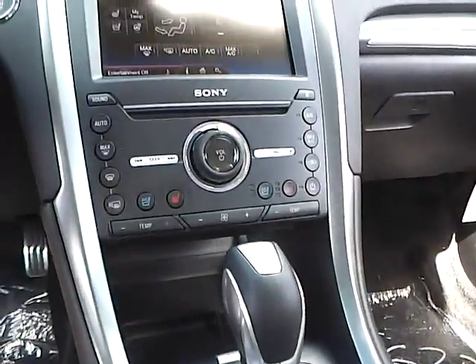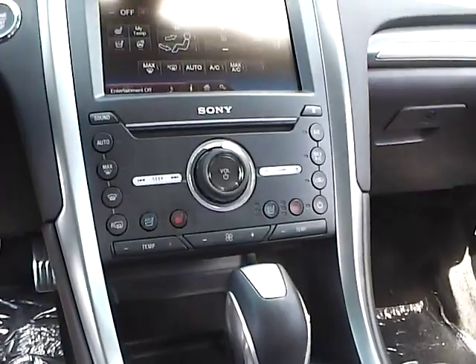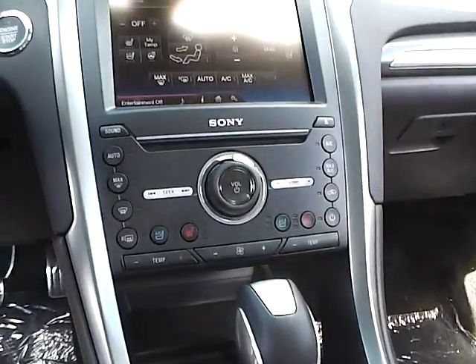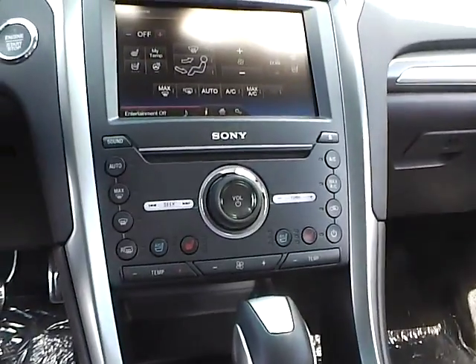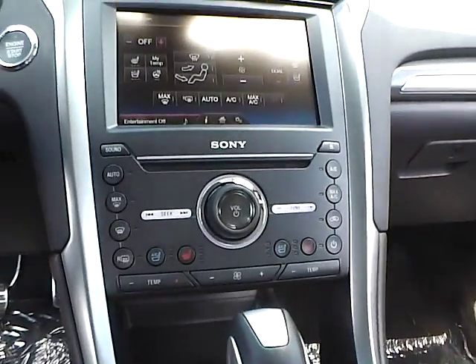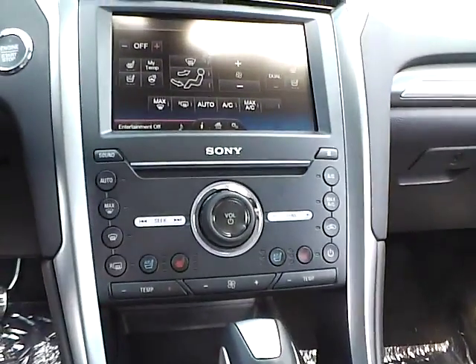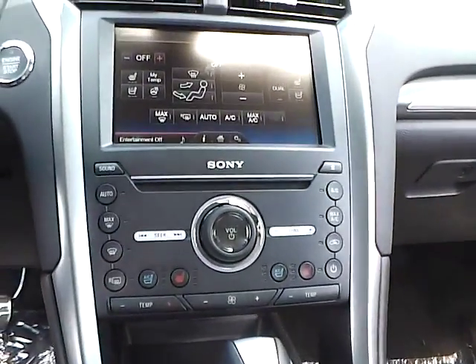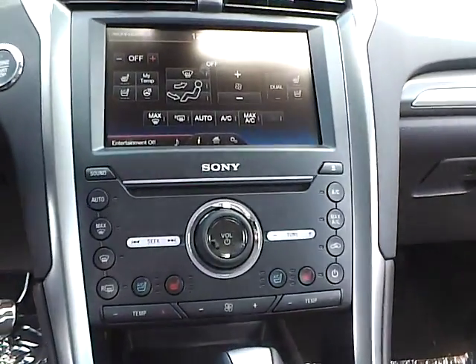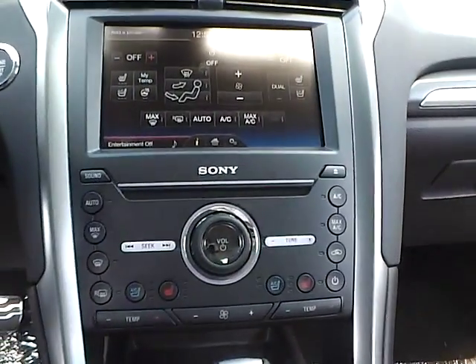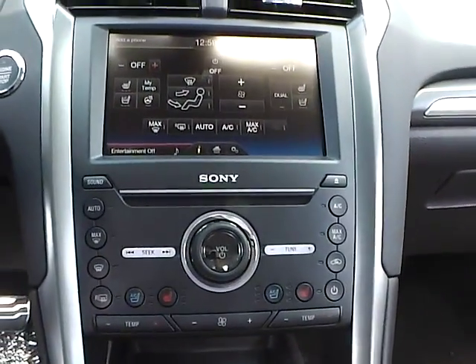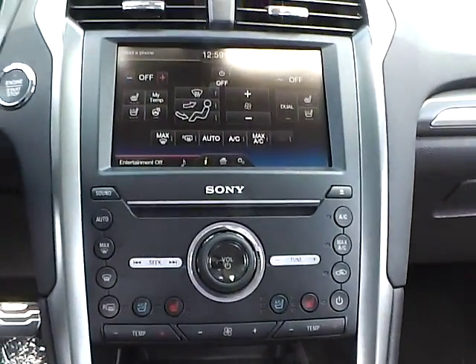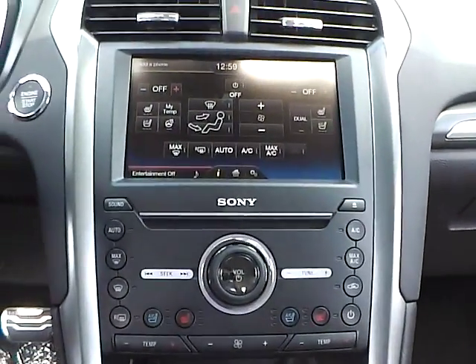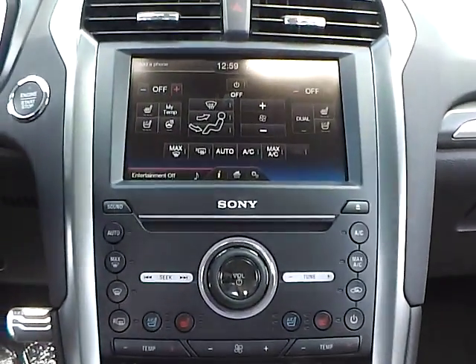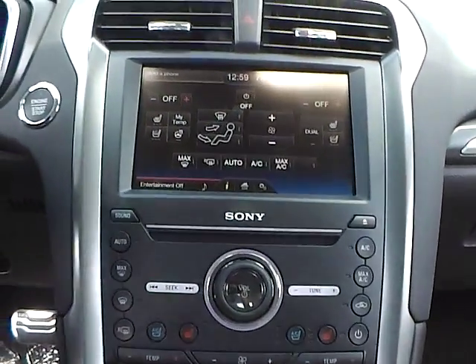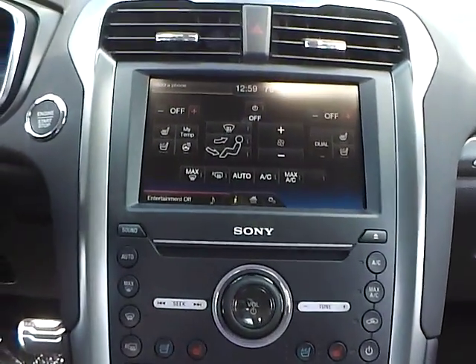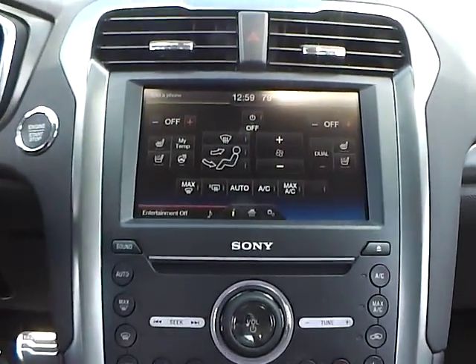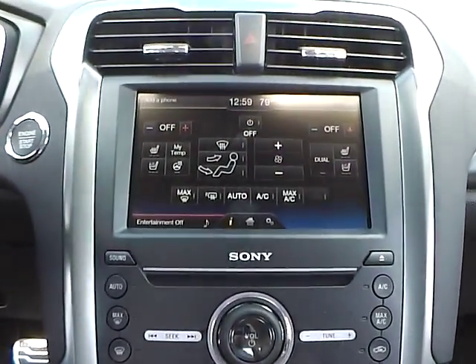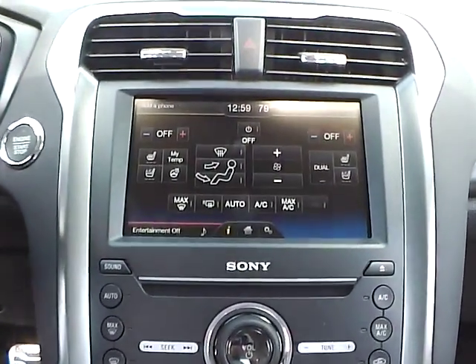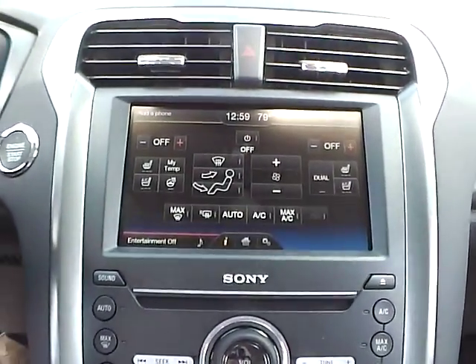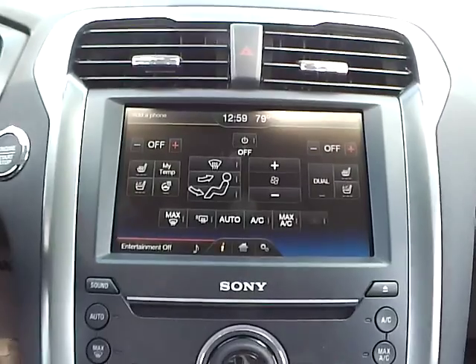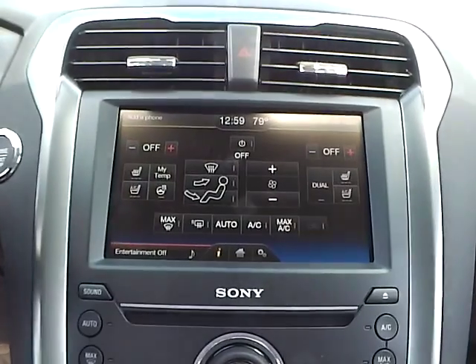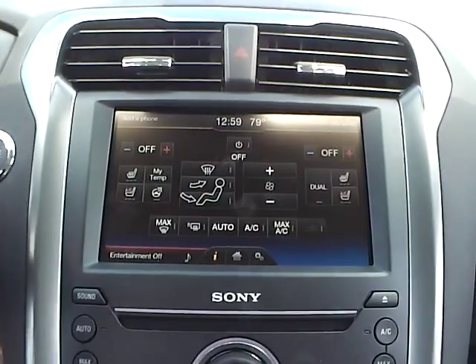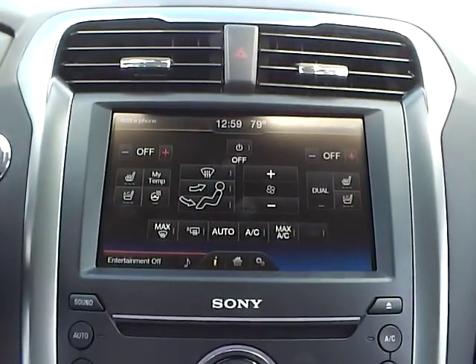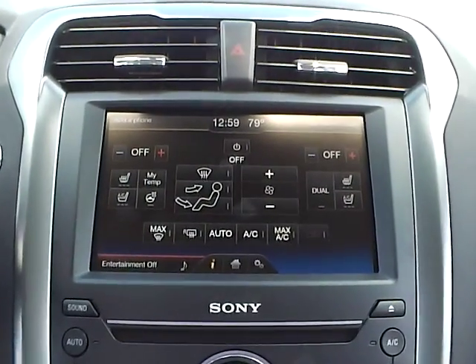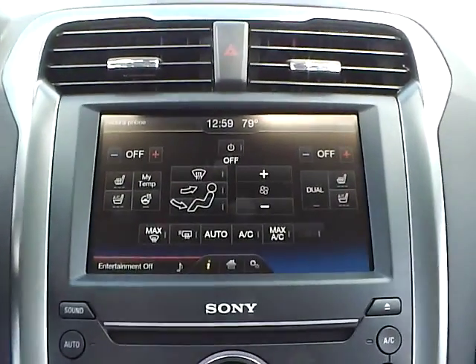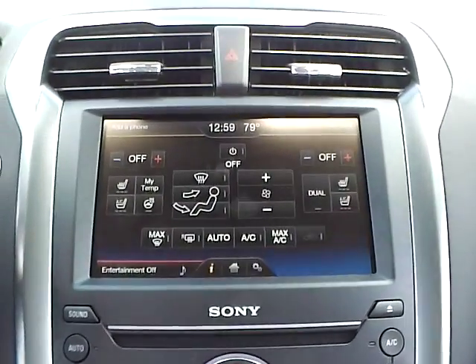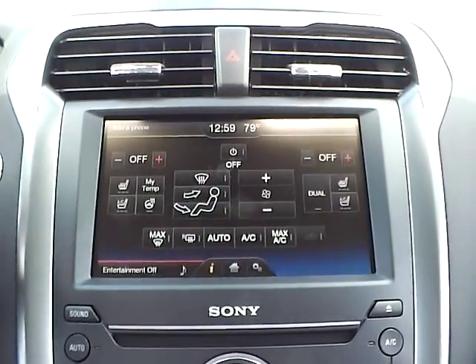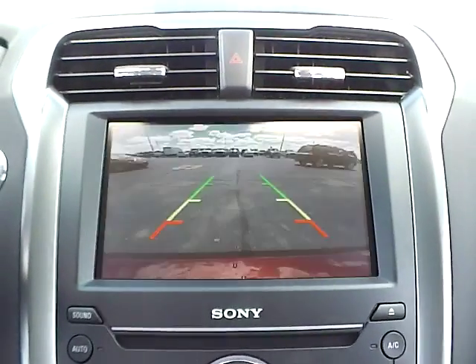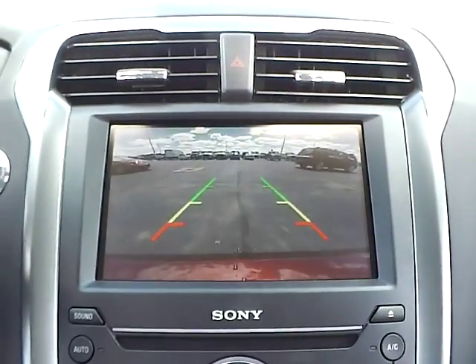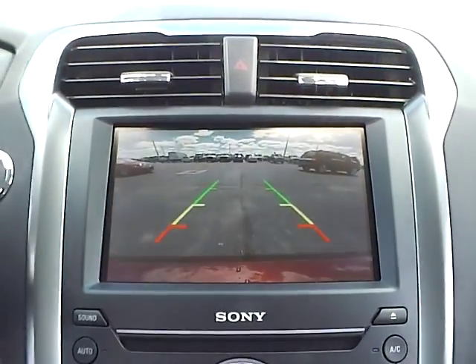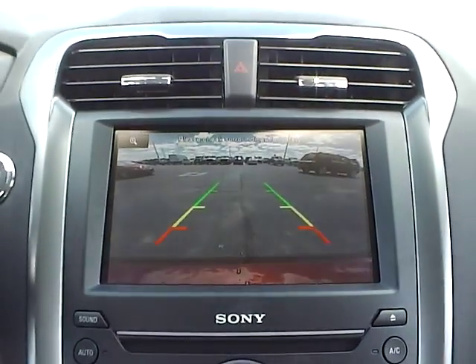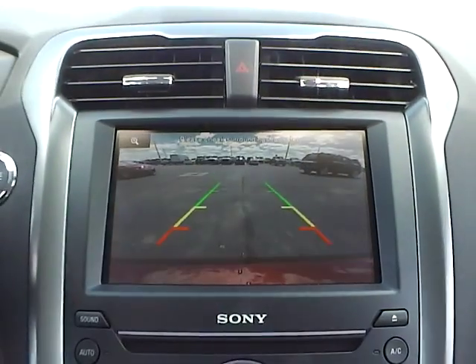Heated and cooled seats, automatic climate control, premium sound system, push button start, and backup camera.